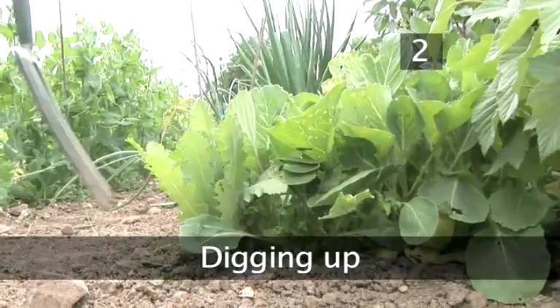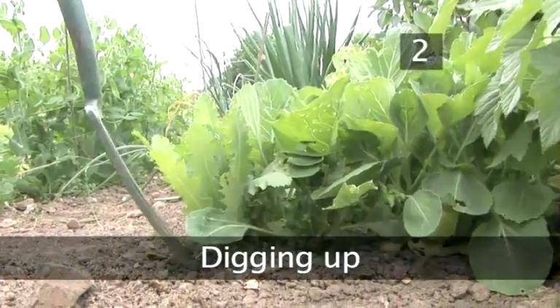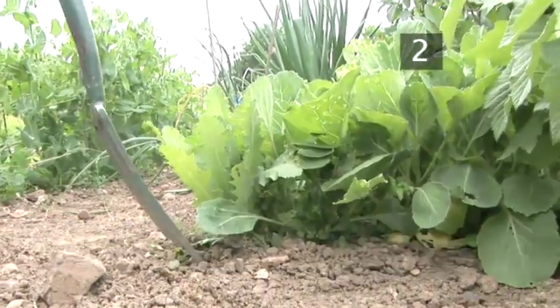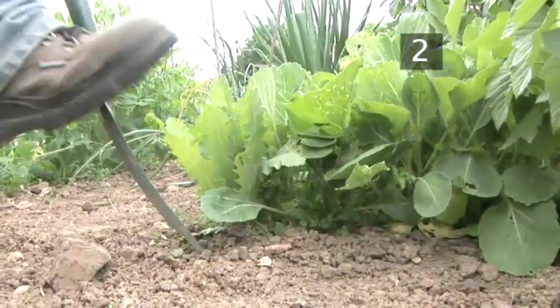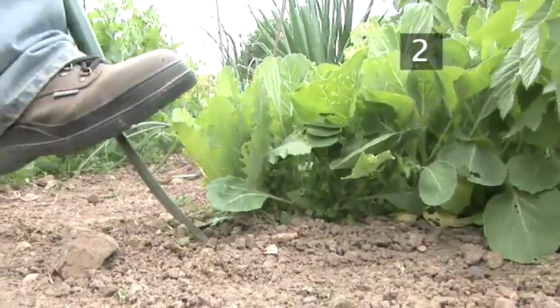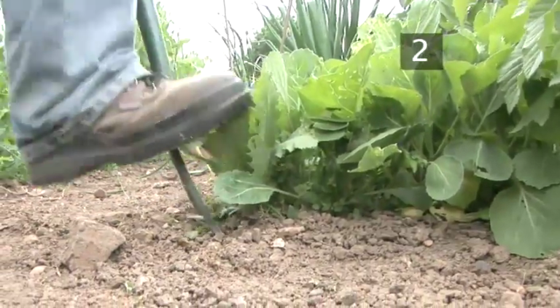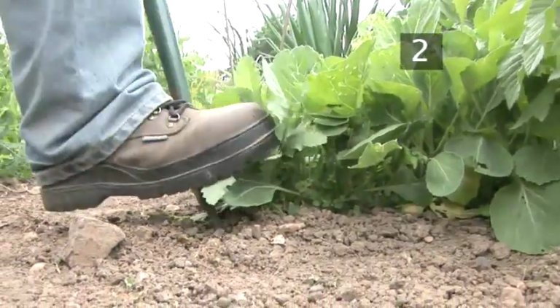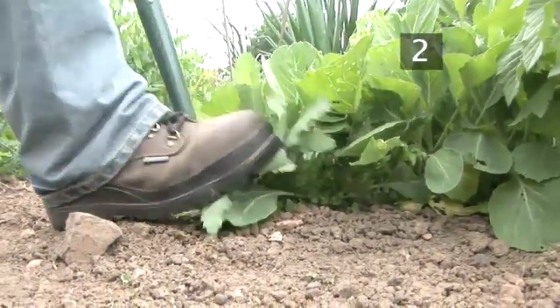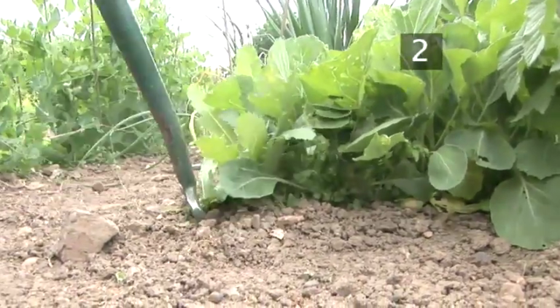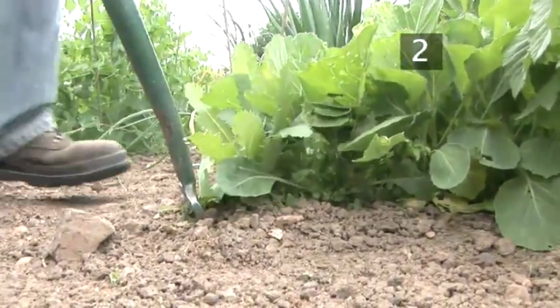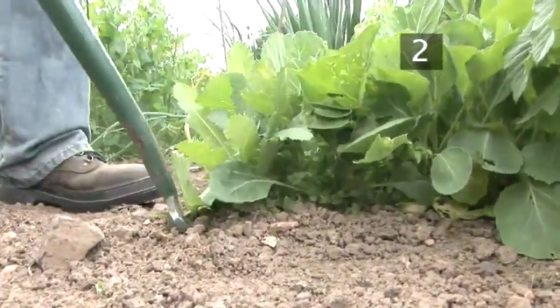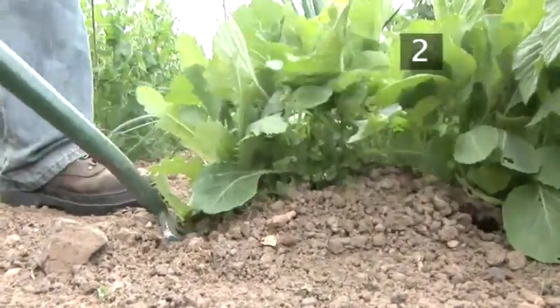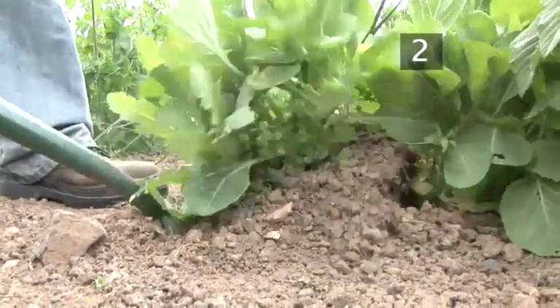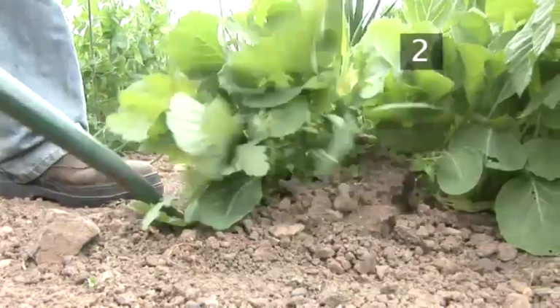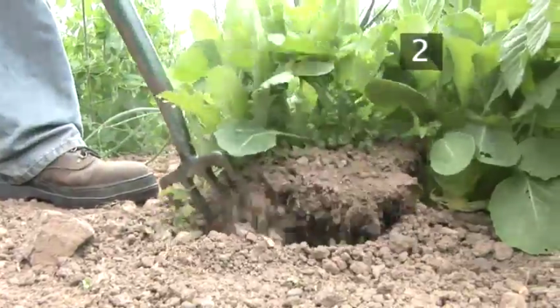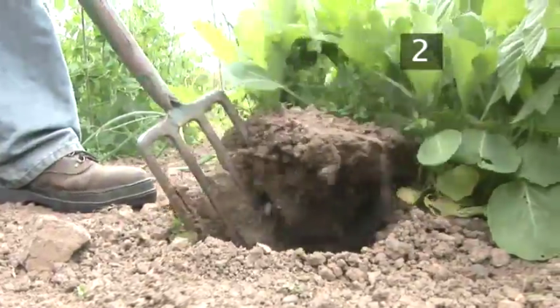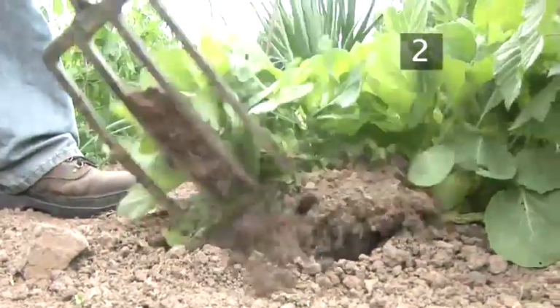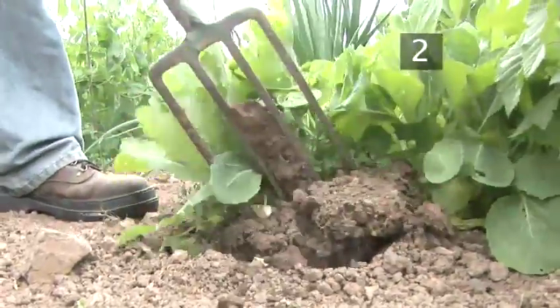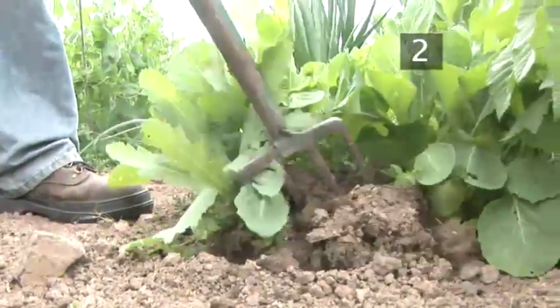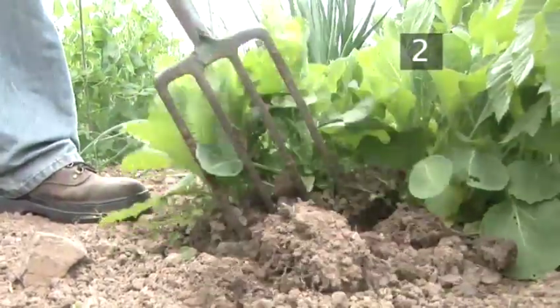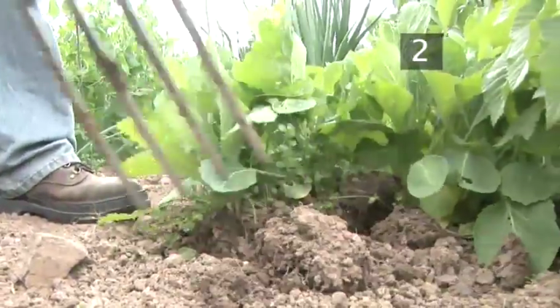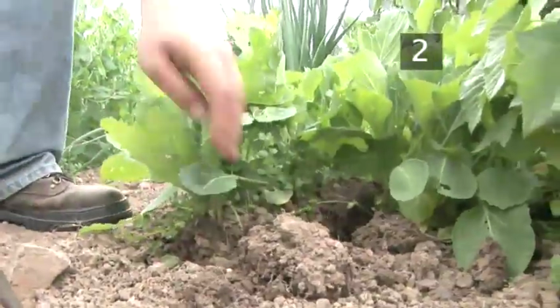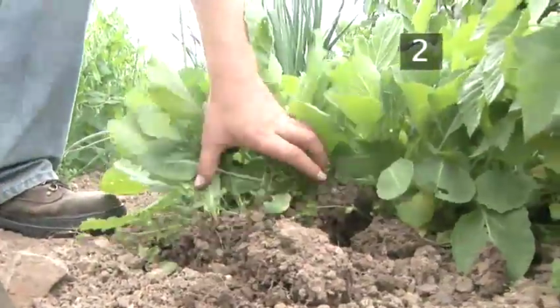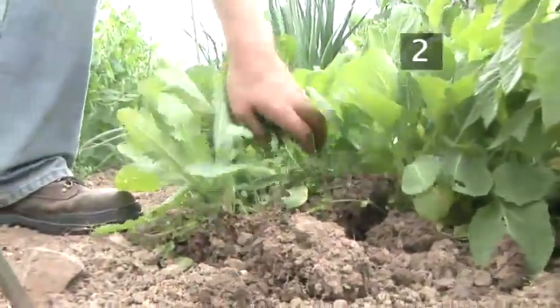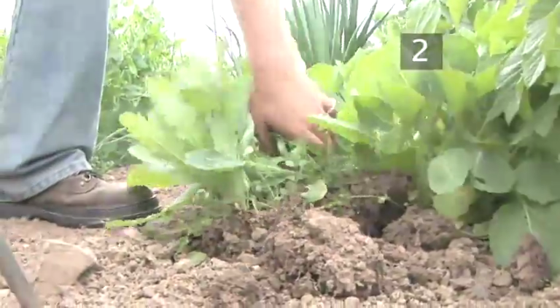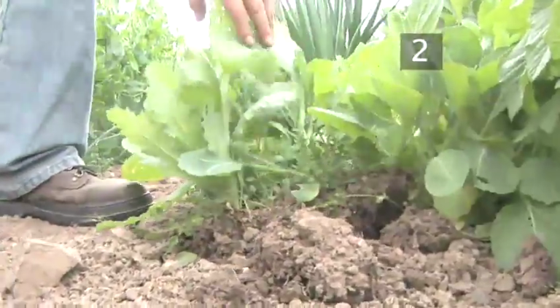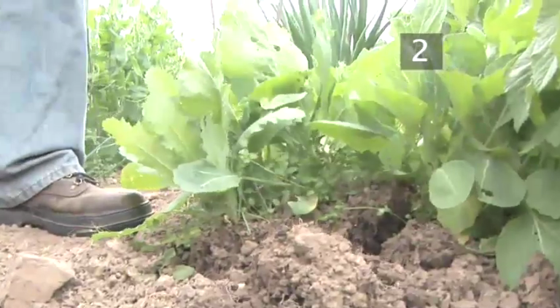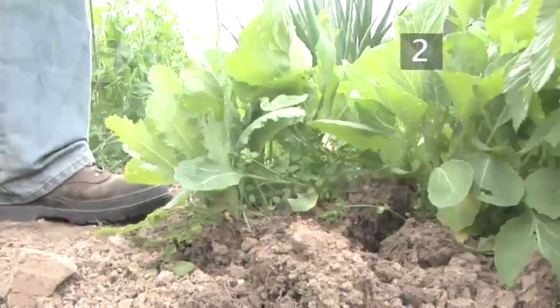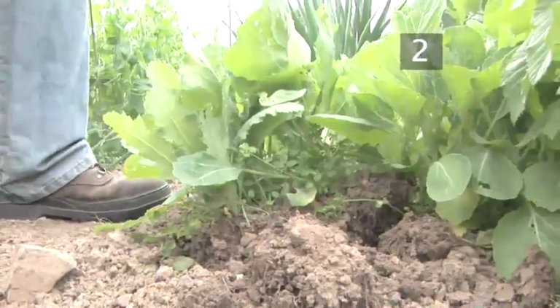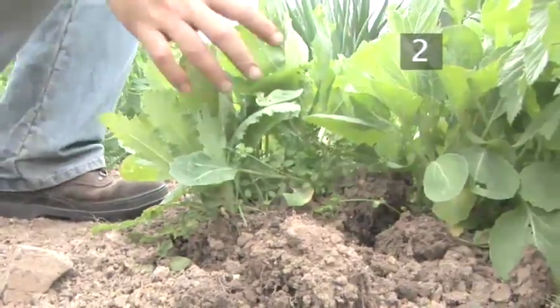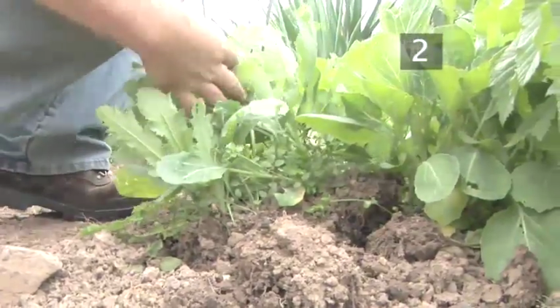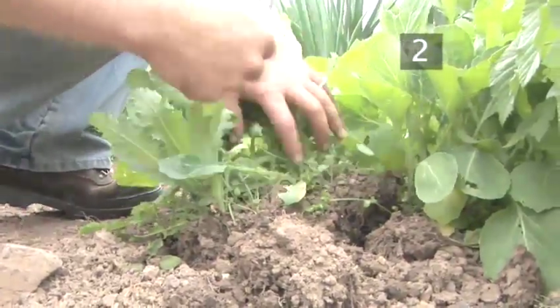Digging Up. To remove your young veg from its seedbed, carefully push the fork in at the side of the plant, under the roots. Gently pull on the leaves and lift with the fork, being careful not to damage the plants until they are free from the ground.